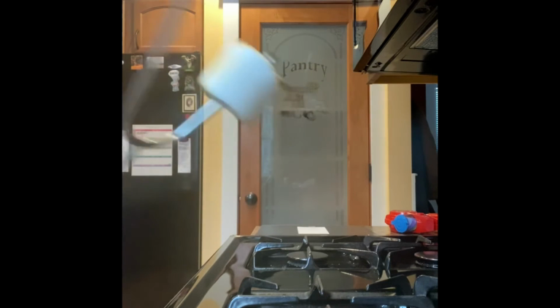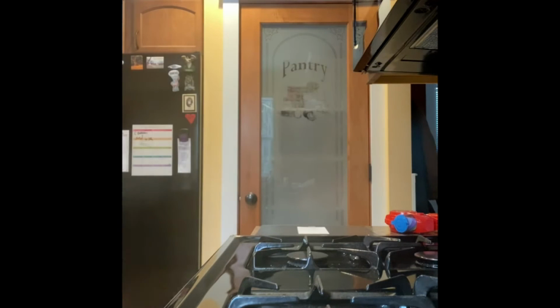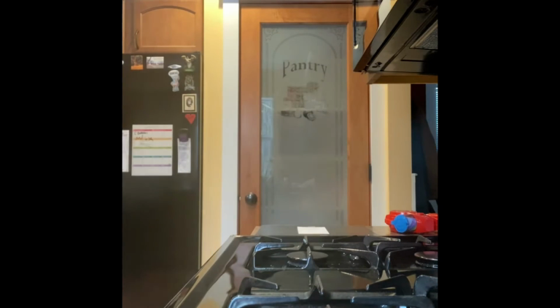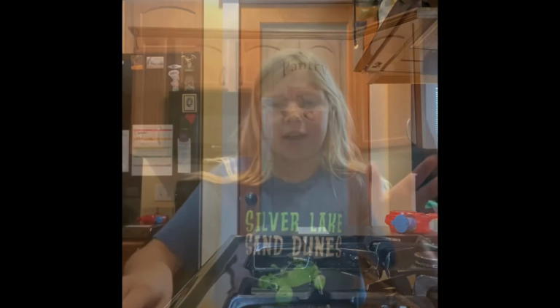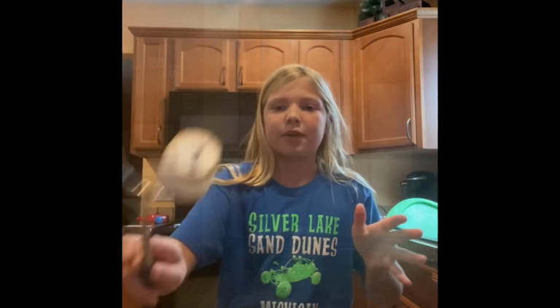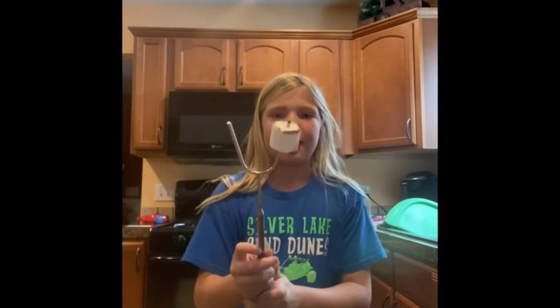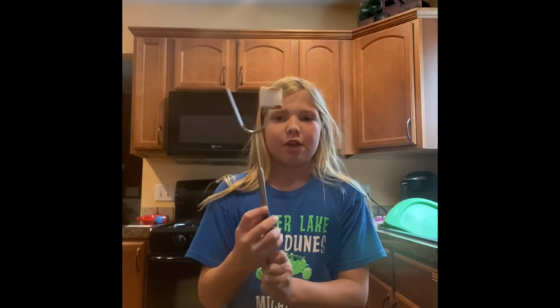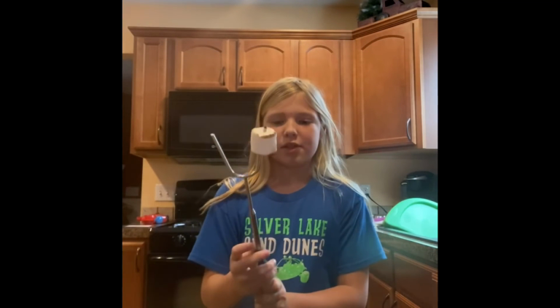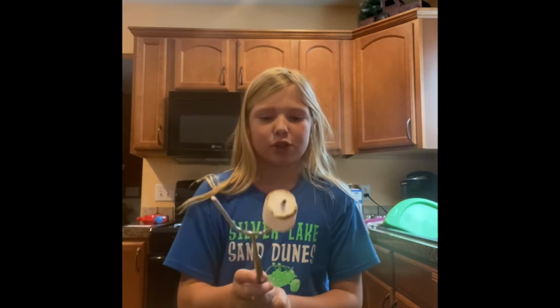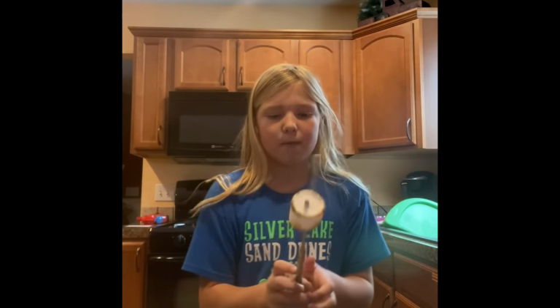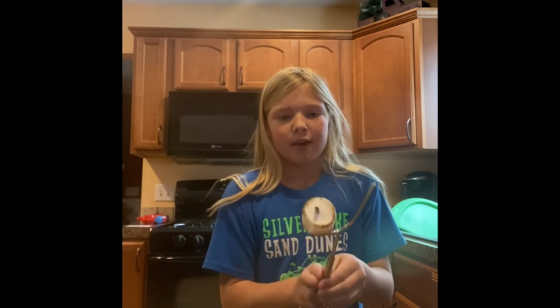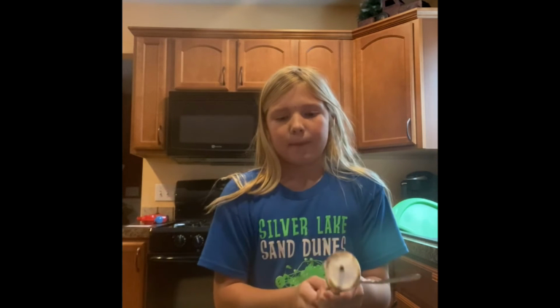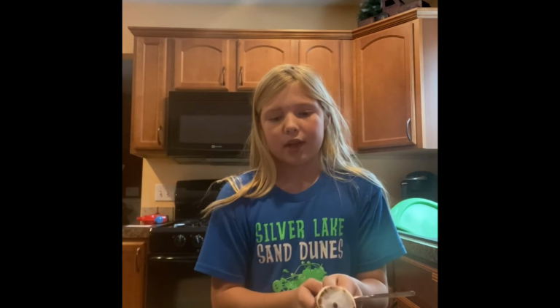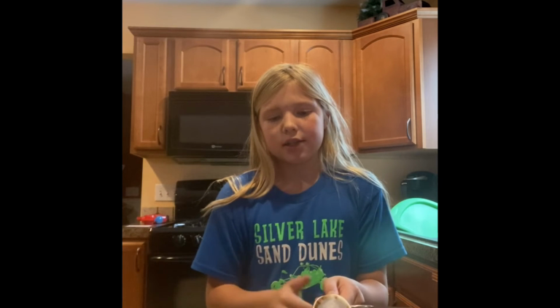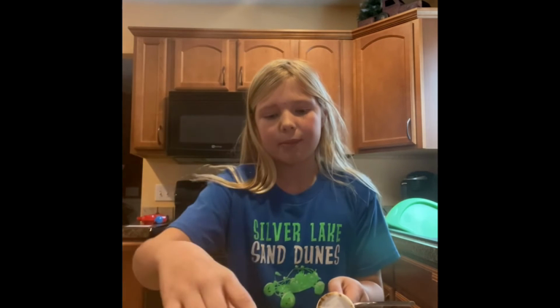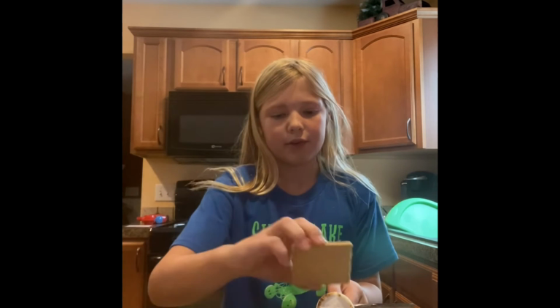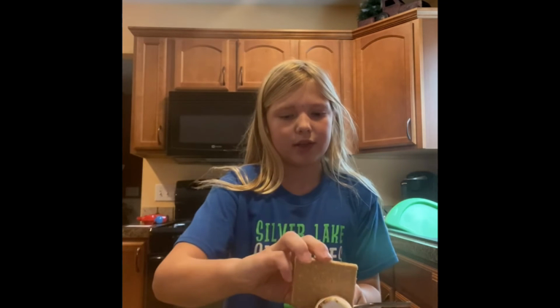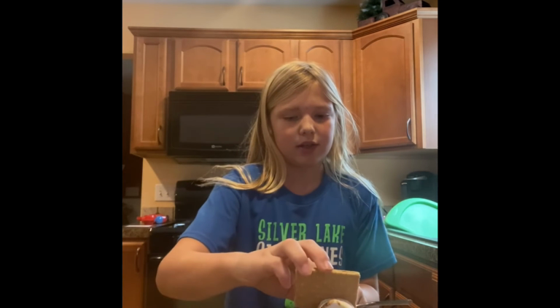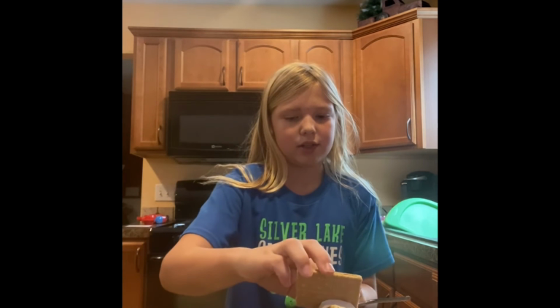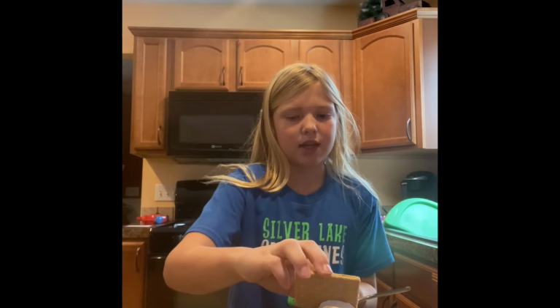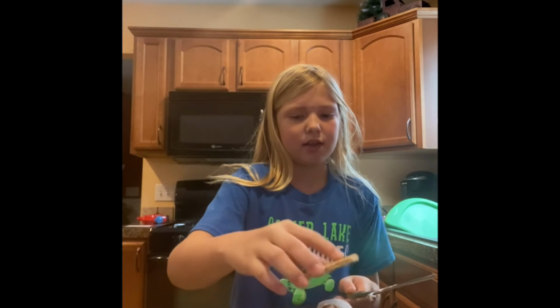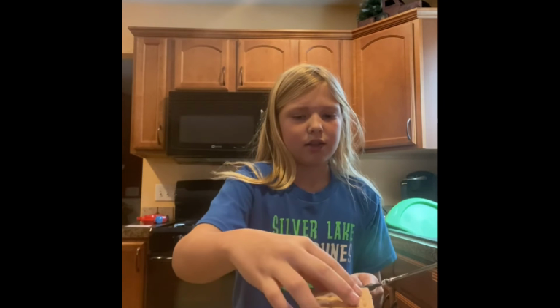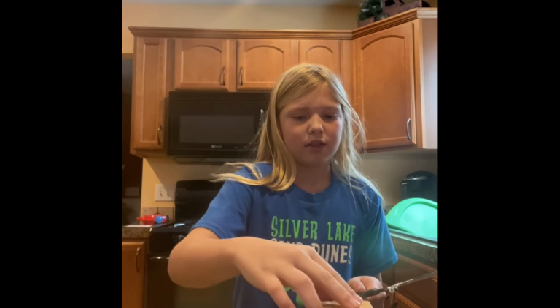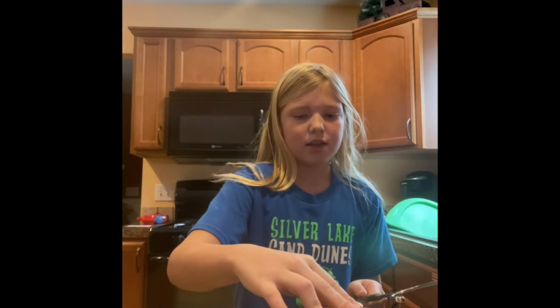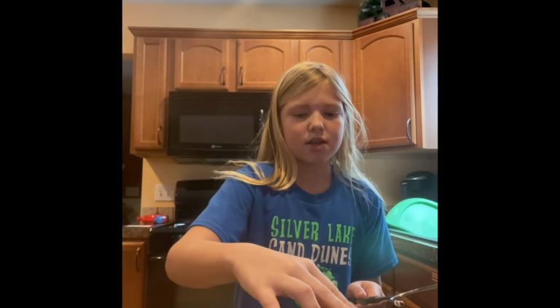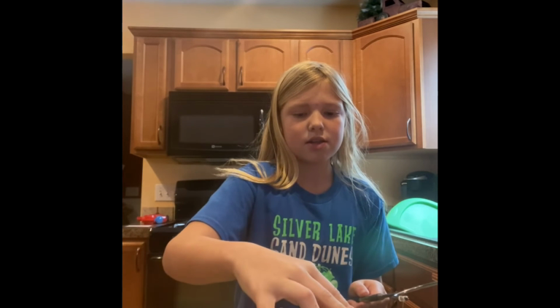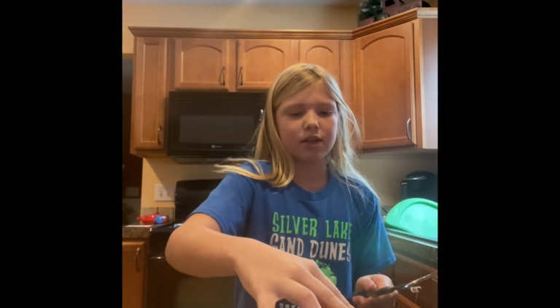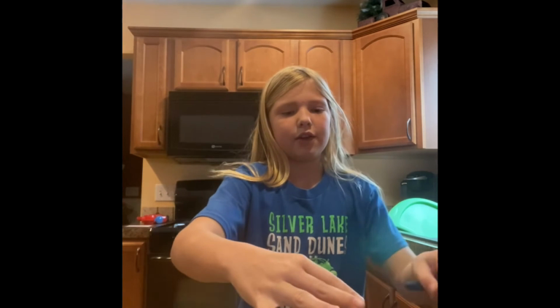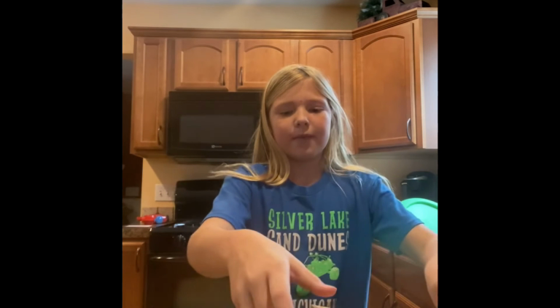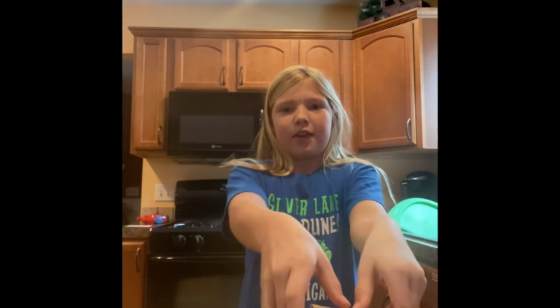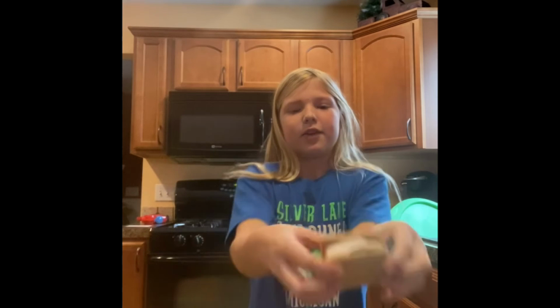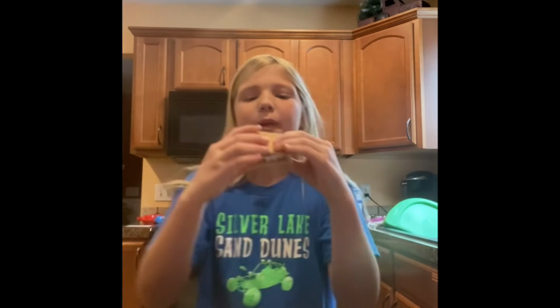Now let's move it. You're going to take your roasted marshmallow, put it on top of your thing, and just take that — and there you go. Now you can take a bite.